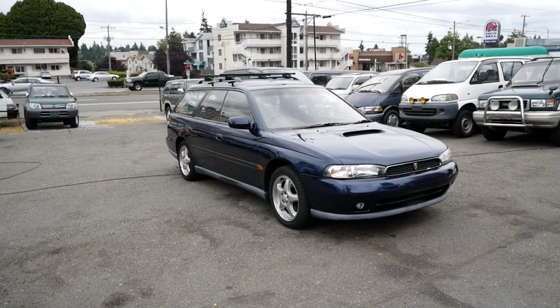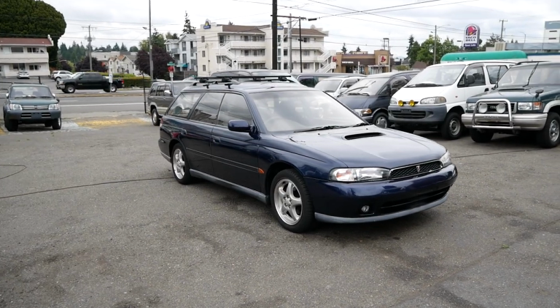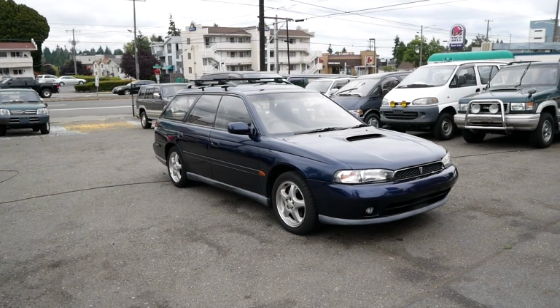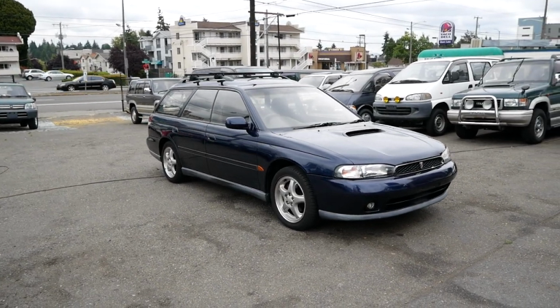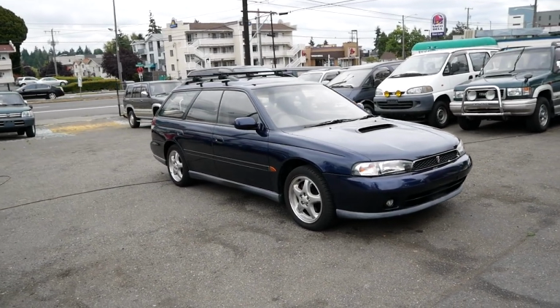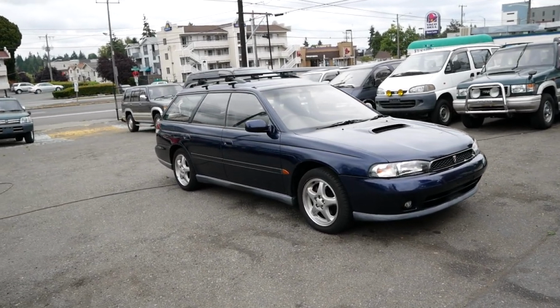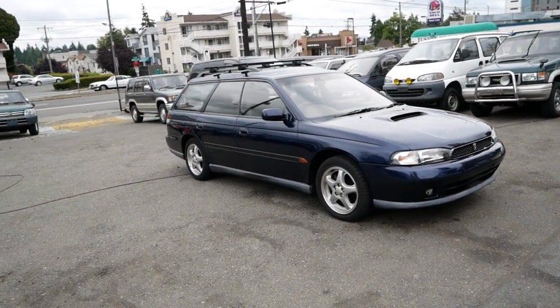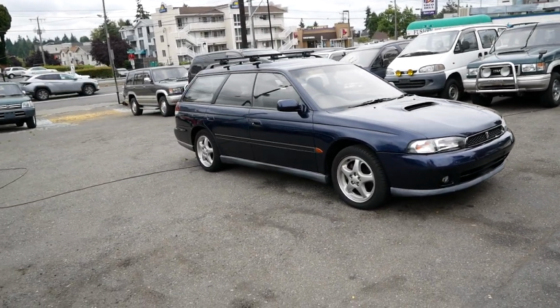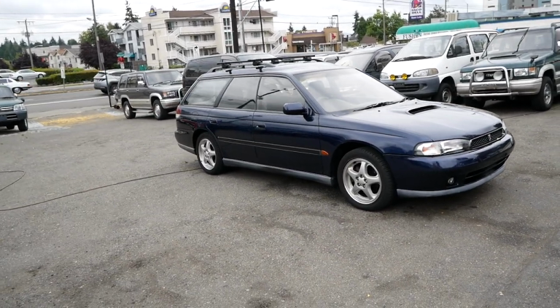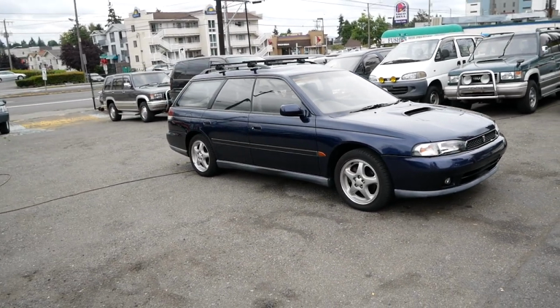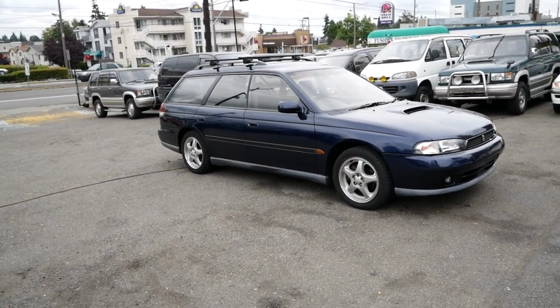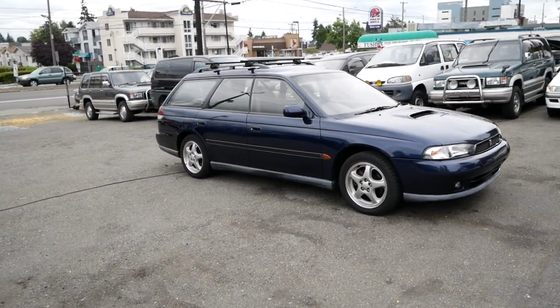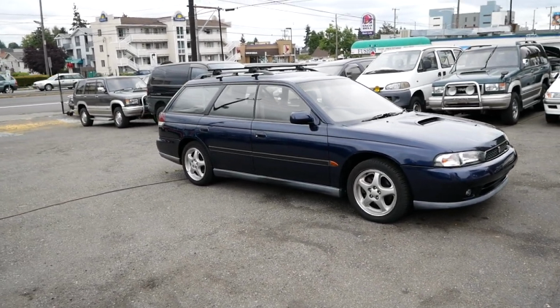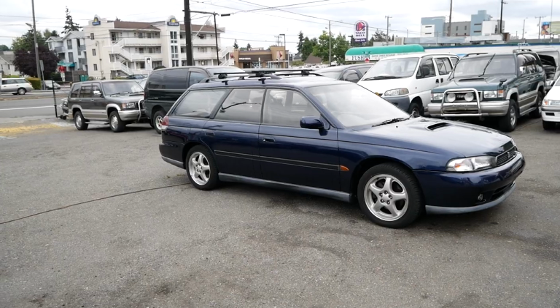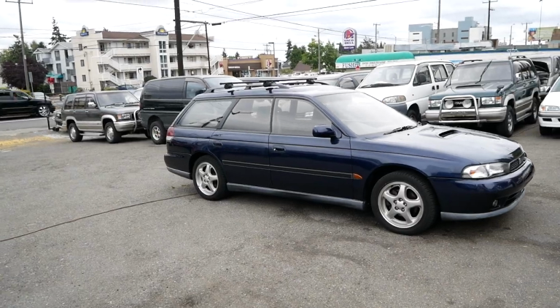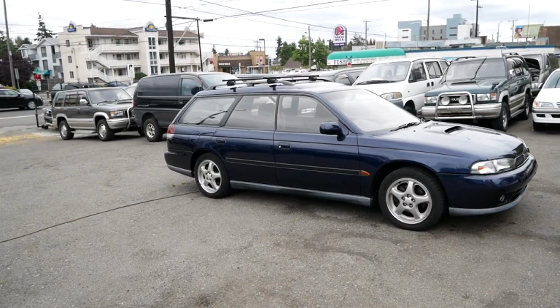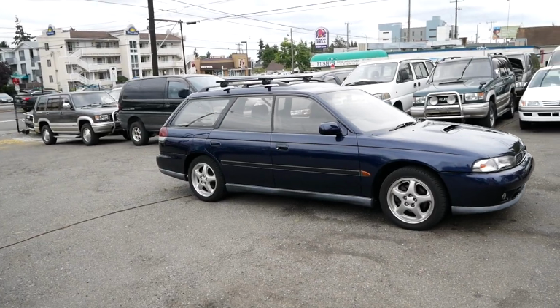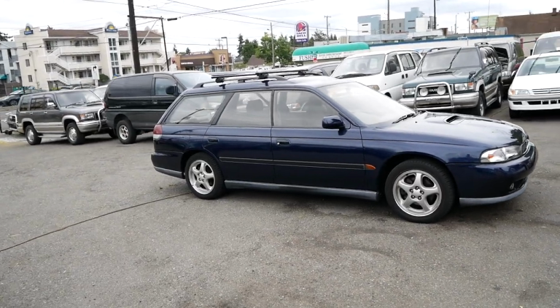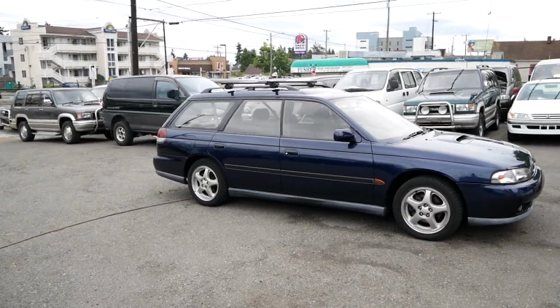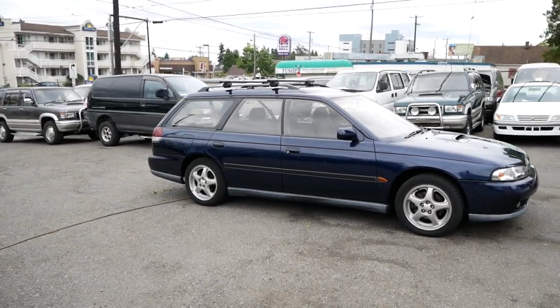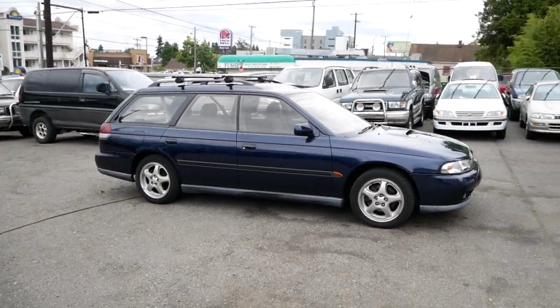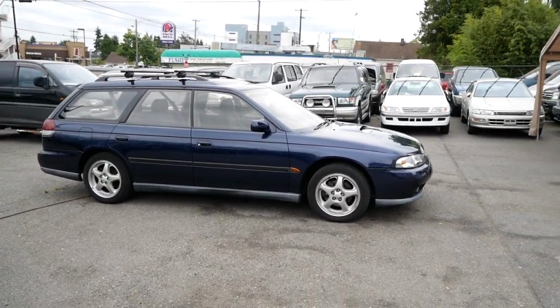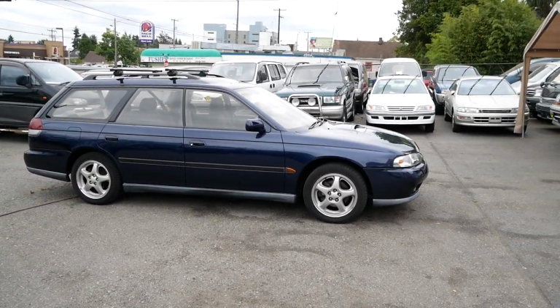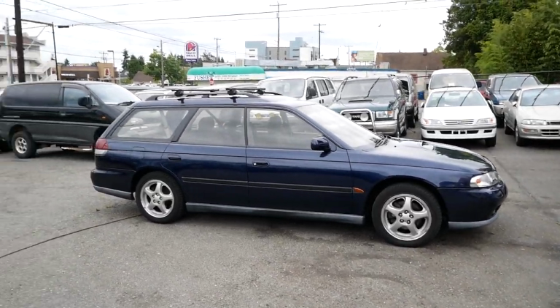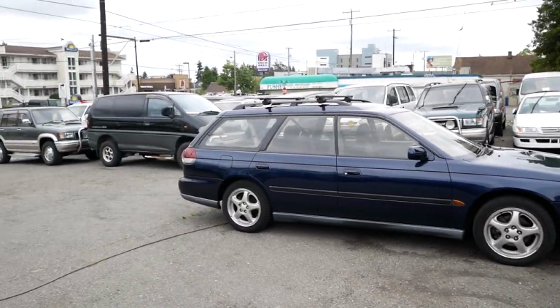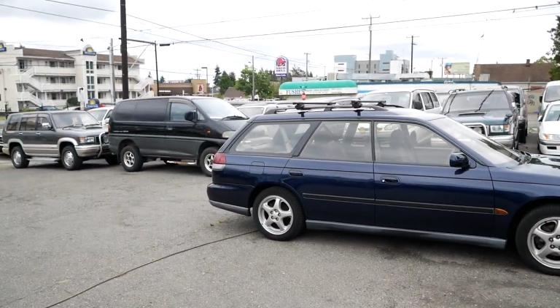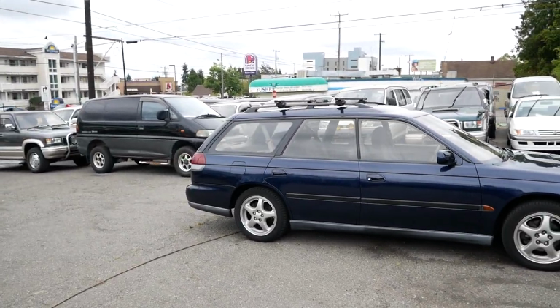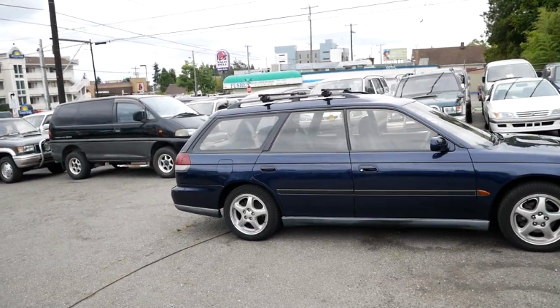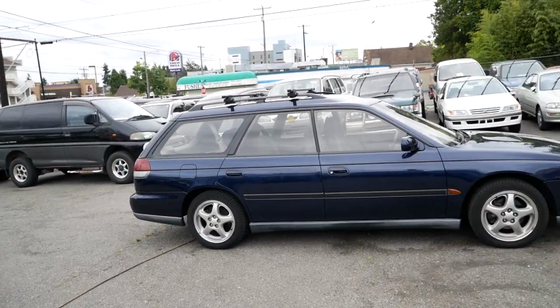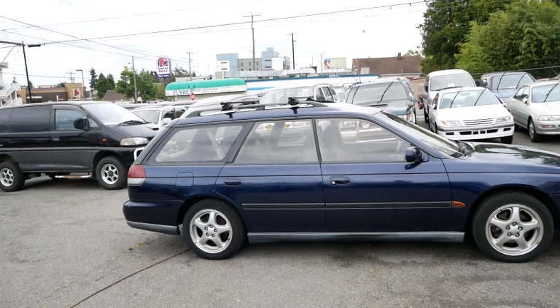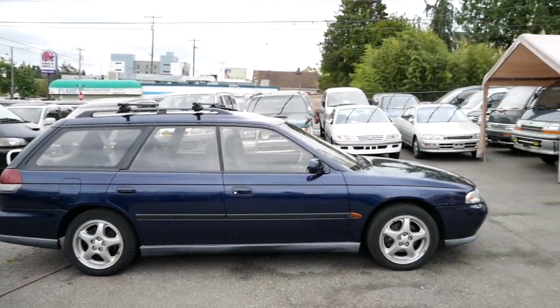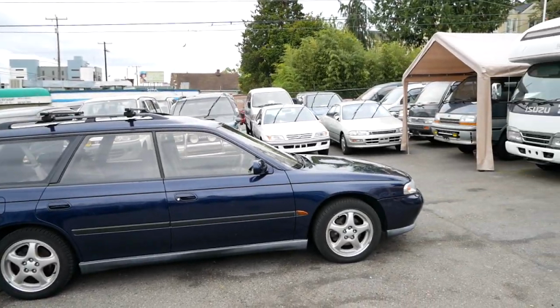Today we're taking a look at this 1996 Subaru Legacy GT. It just arrived on the lot, just got it cleaned up. This is a really cool car.